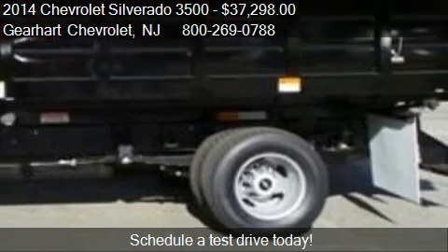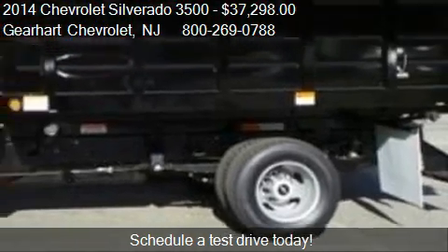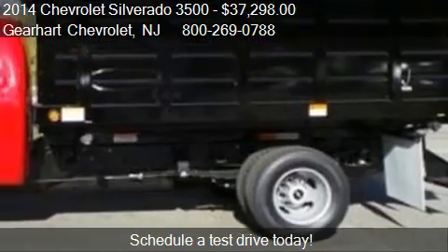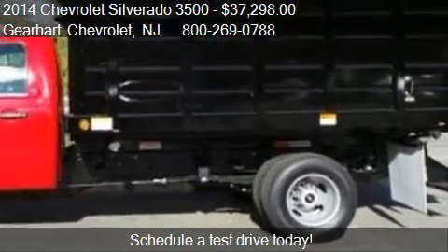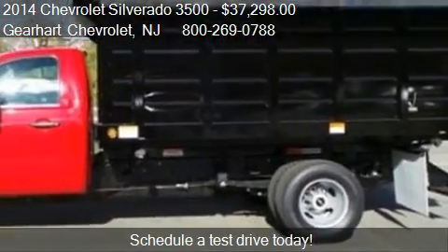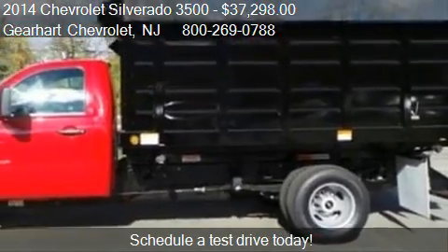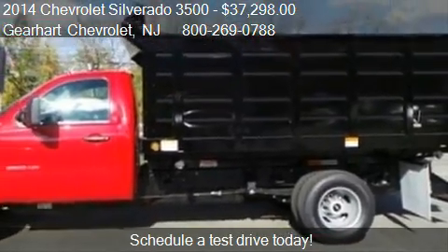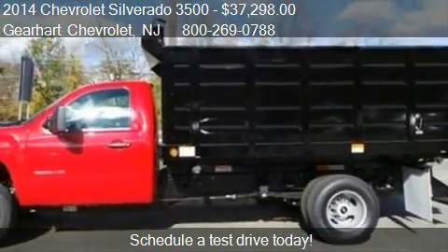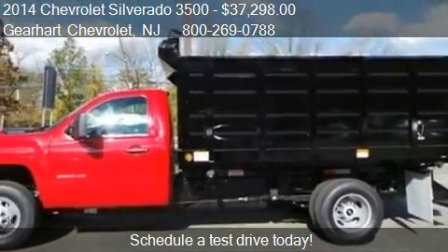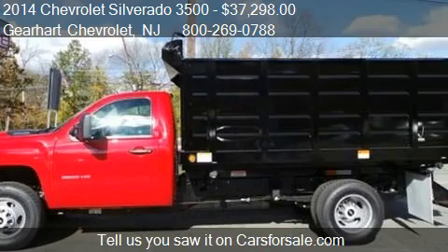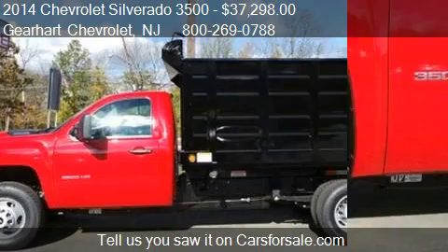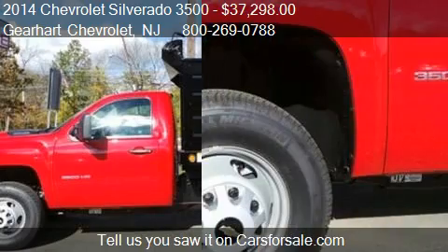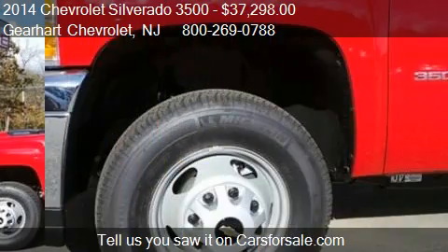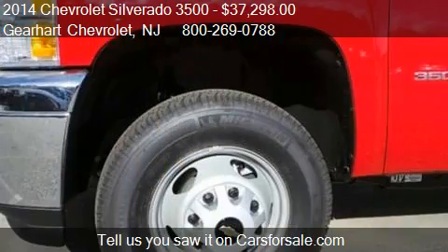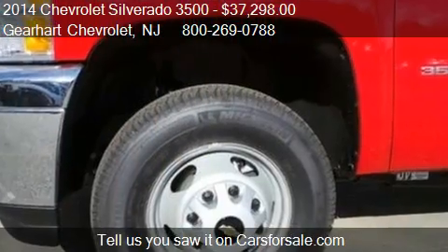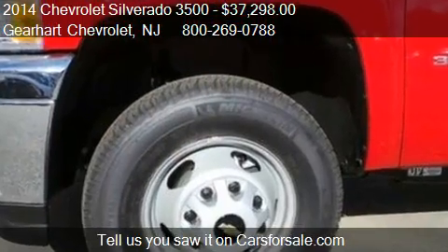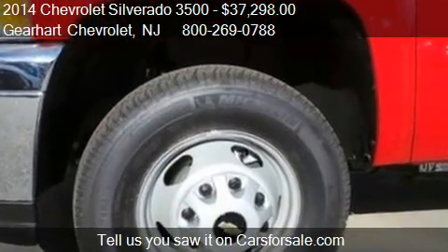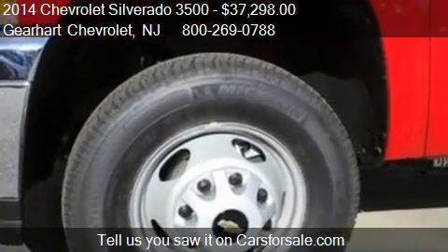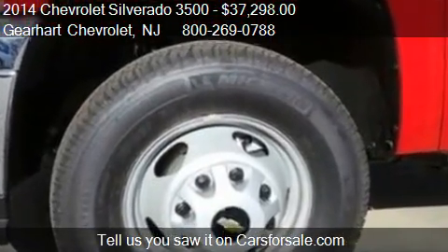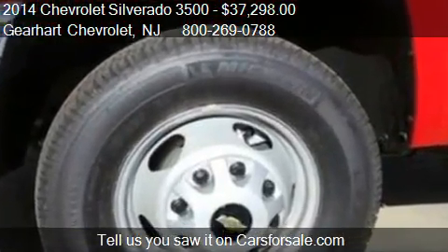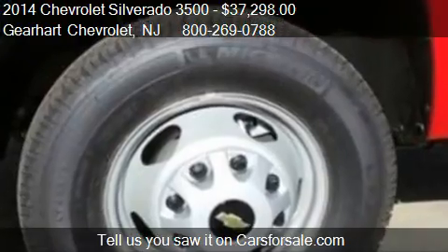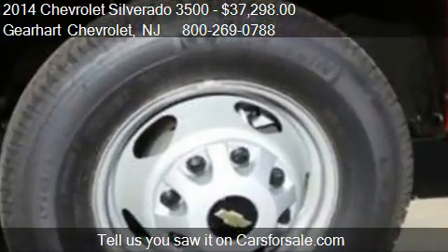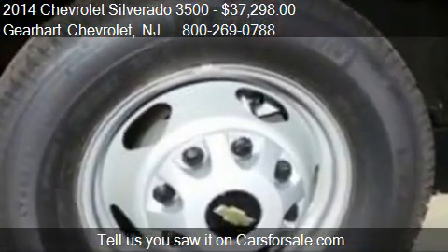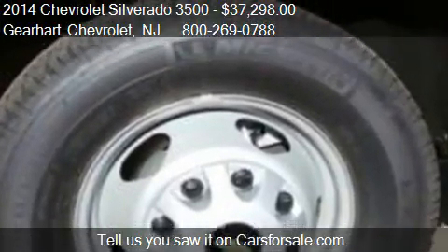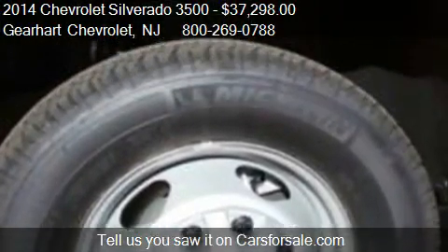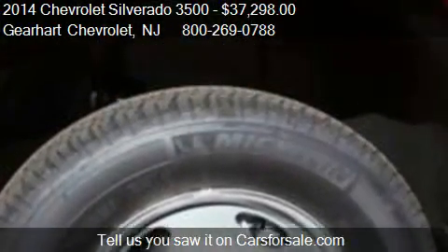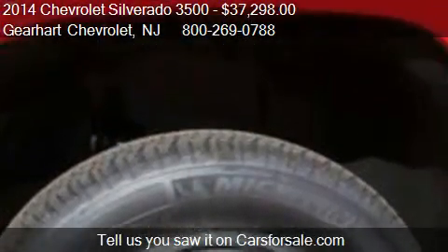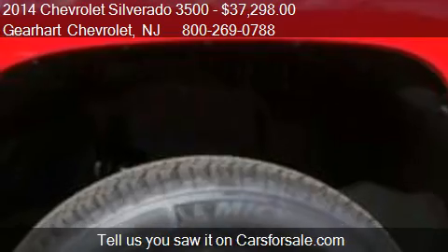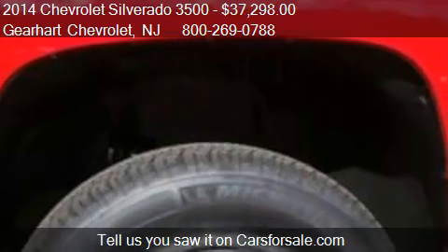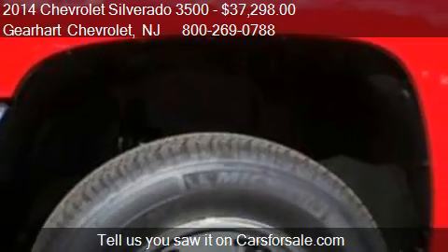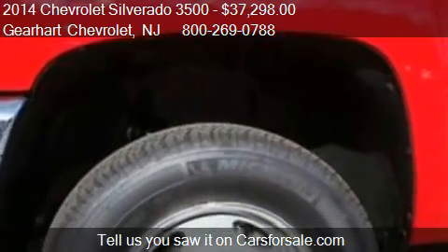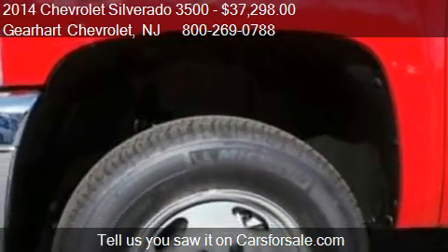For mileage information on this 2014 Chevrolet Silverado 3500, call us at 800-269-0788.